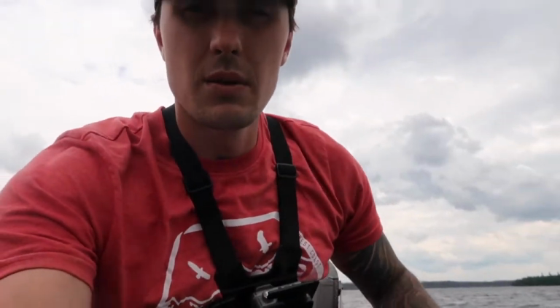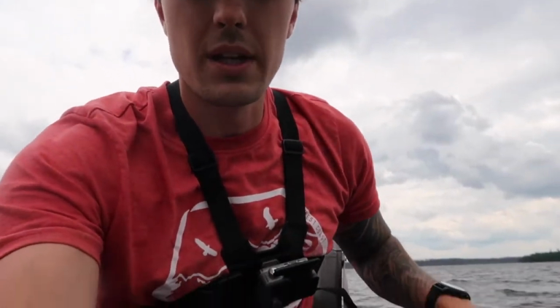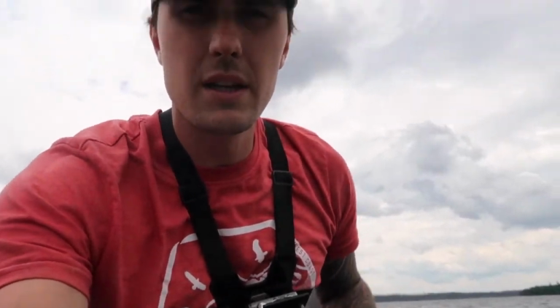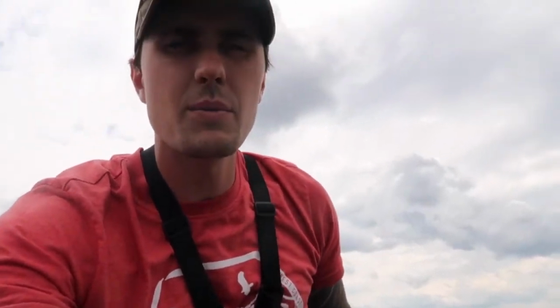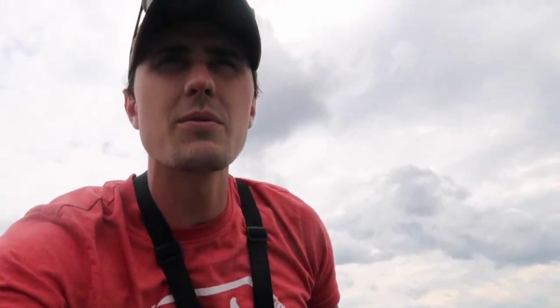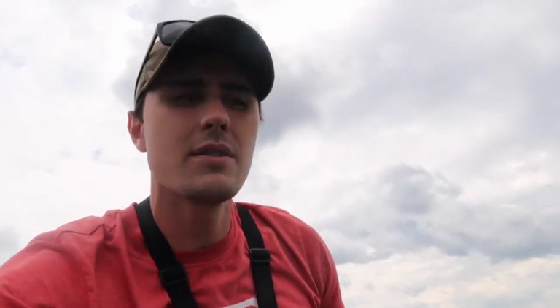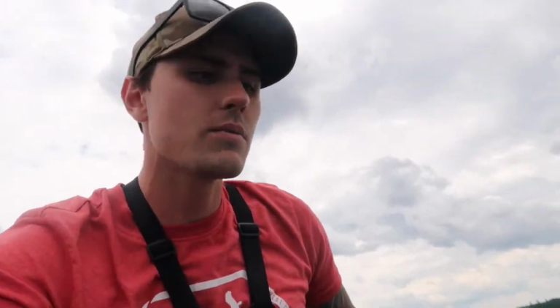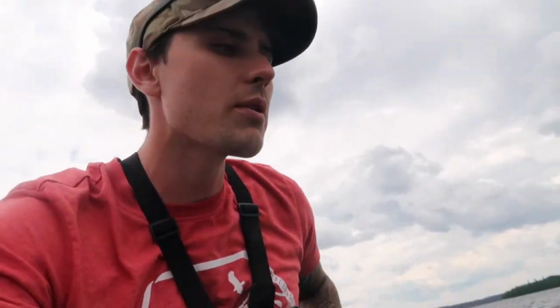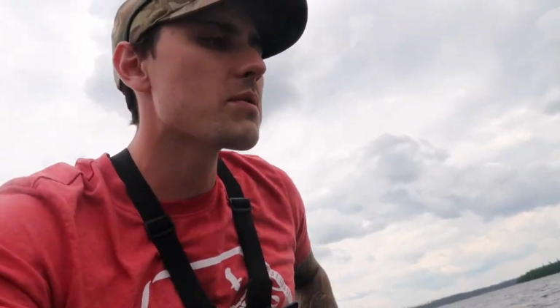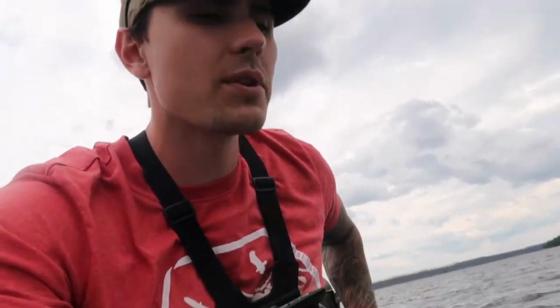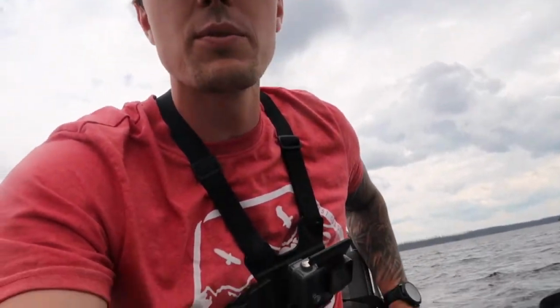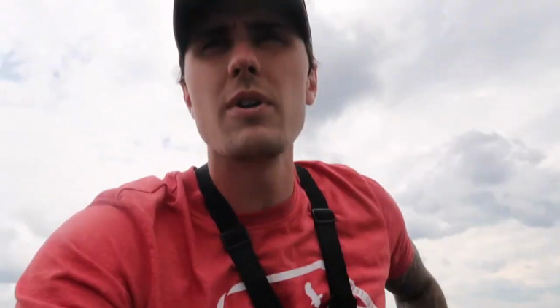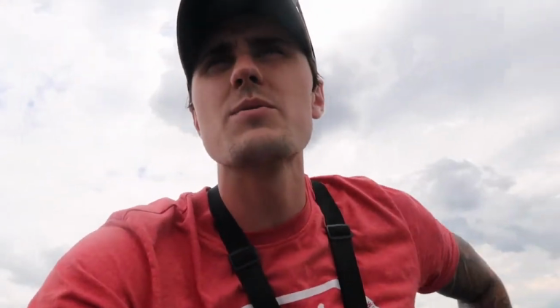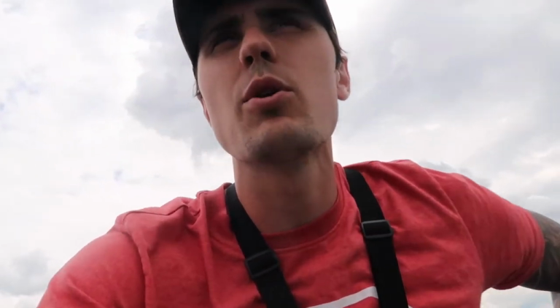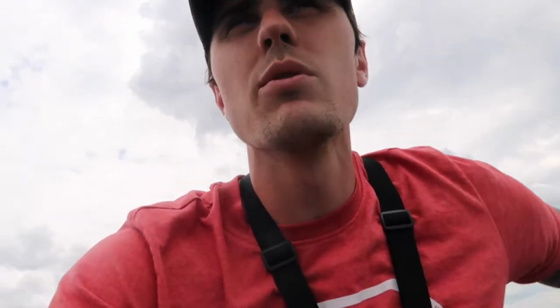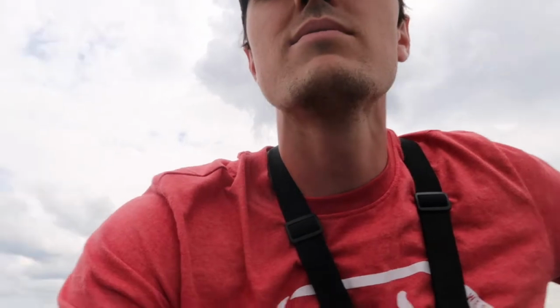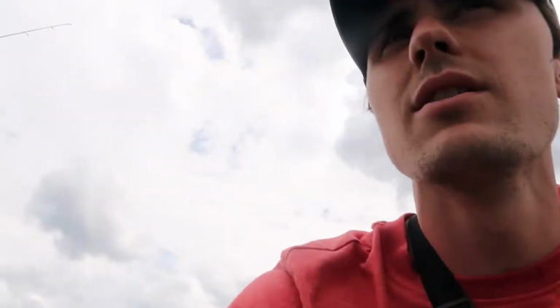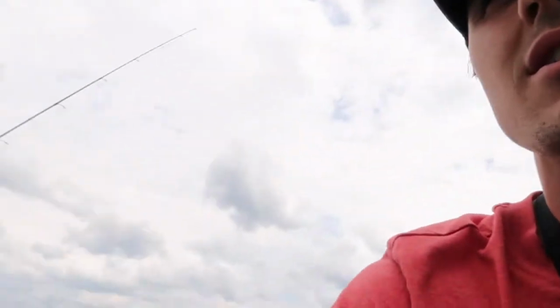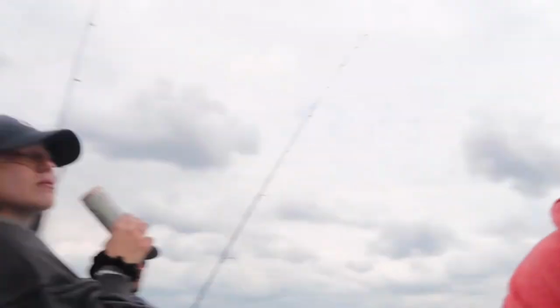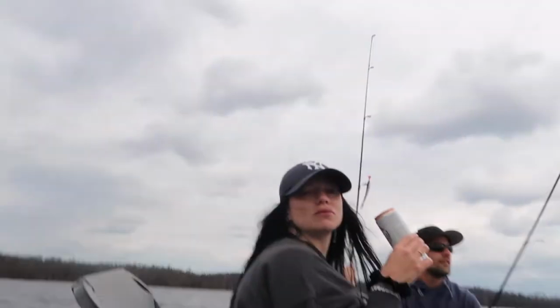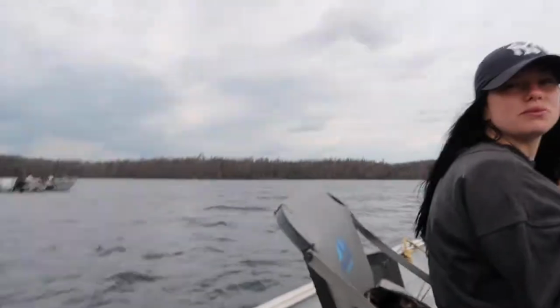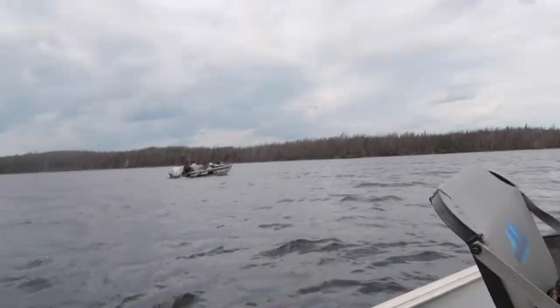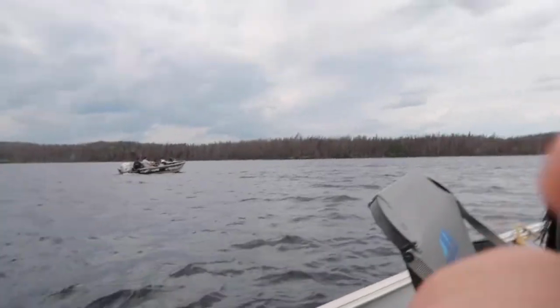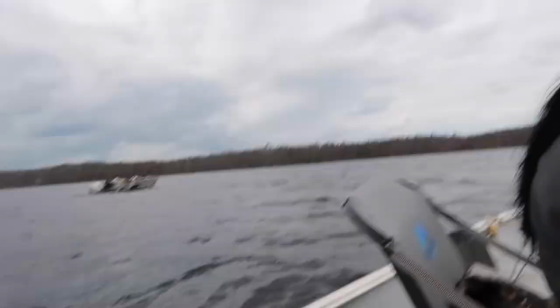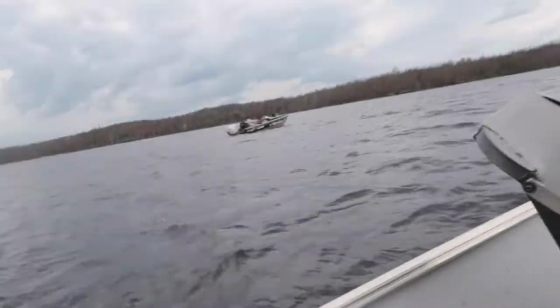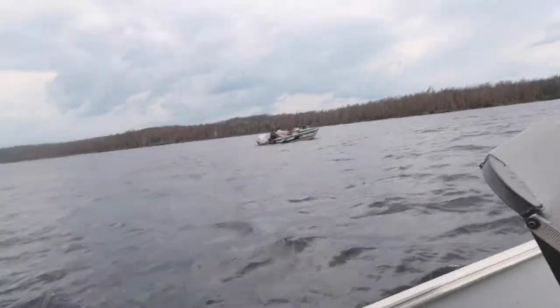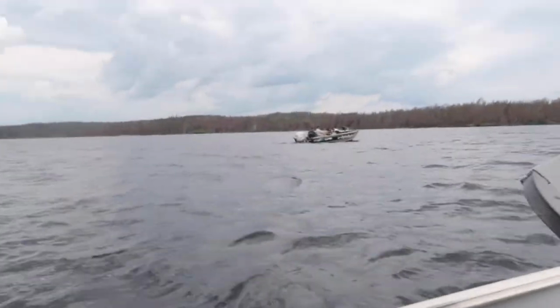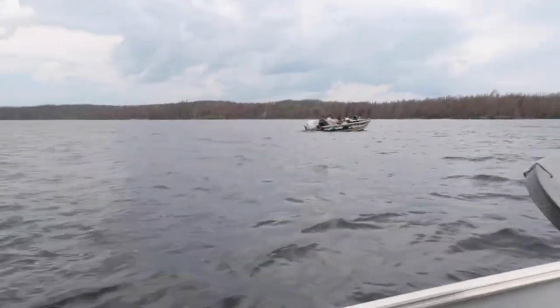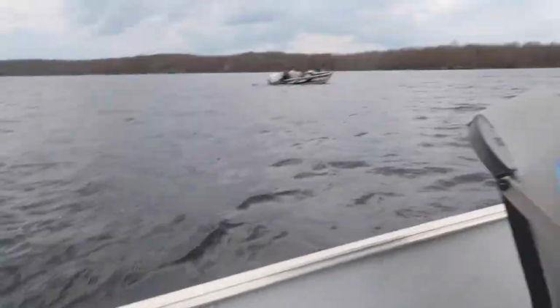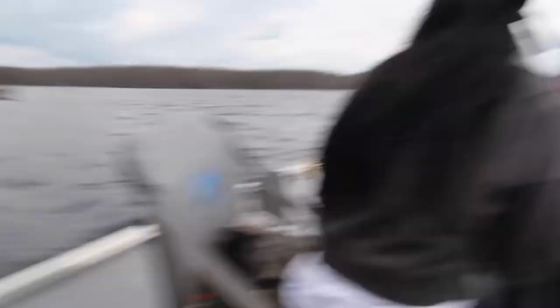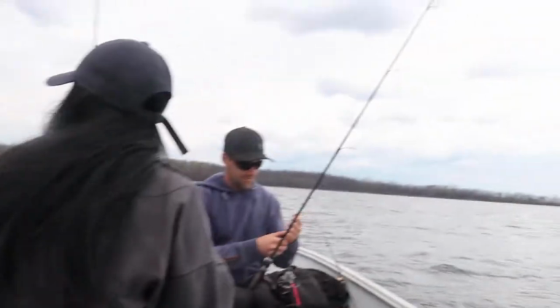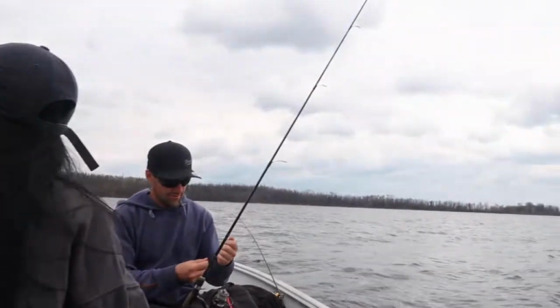We're in the 22 to 23-foot boat — got a GoPro set up right now. Got the other boat over there and we're fishing.